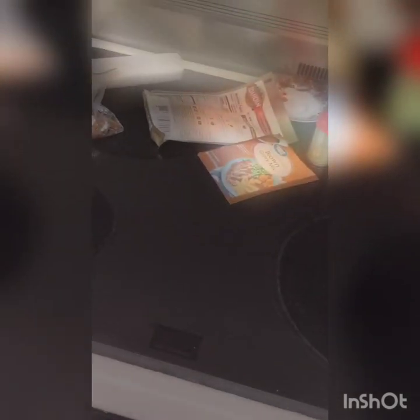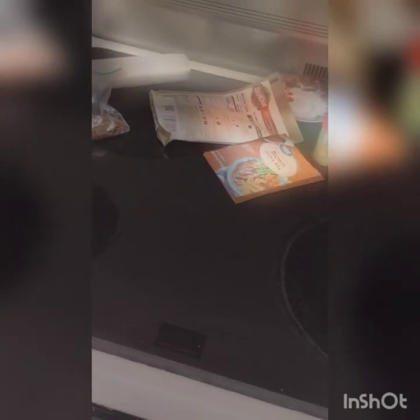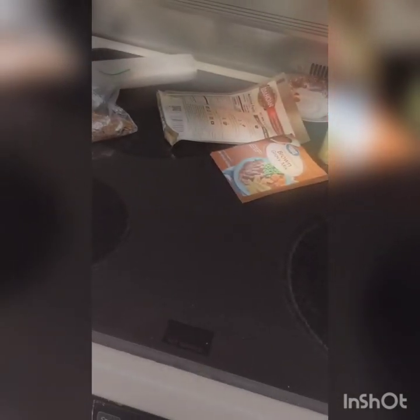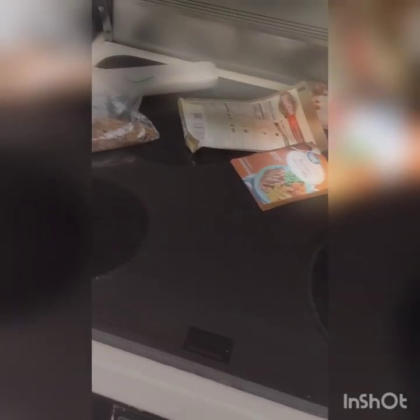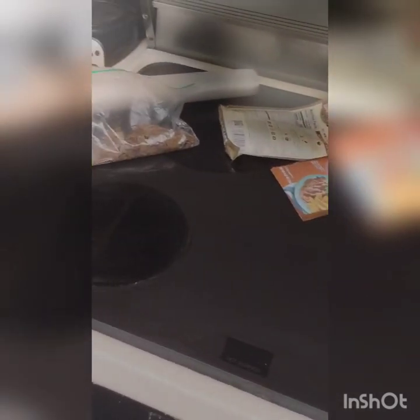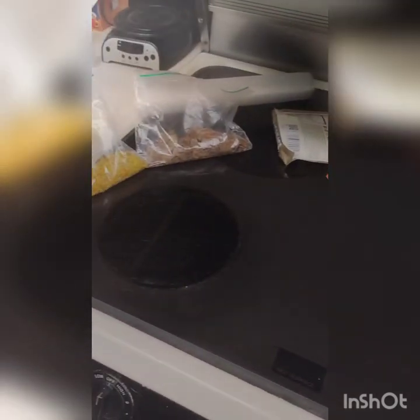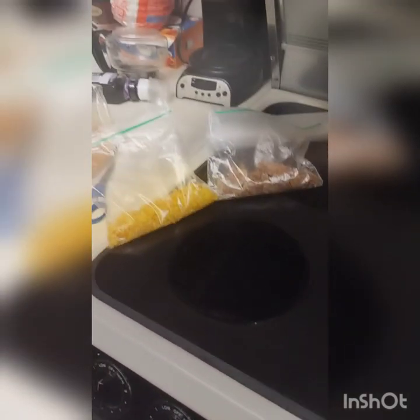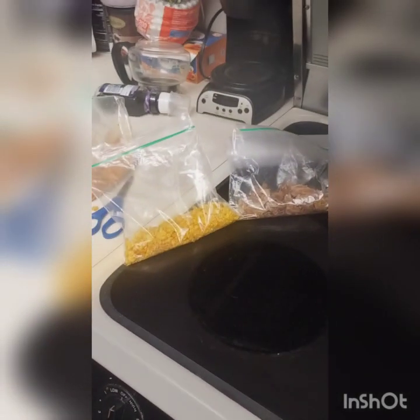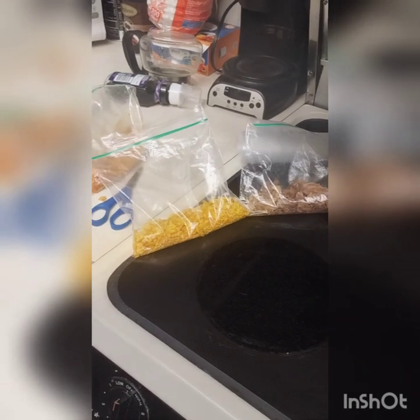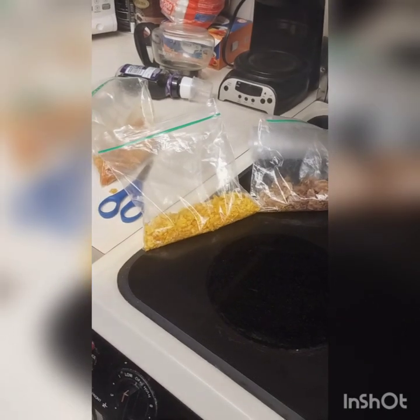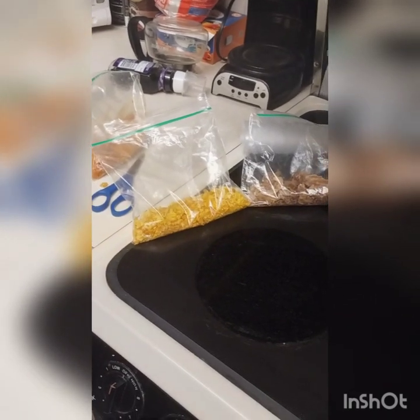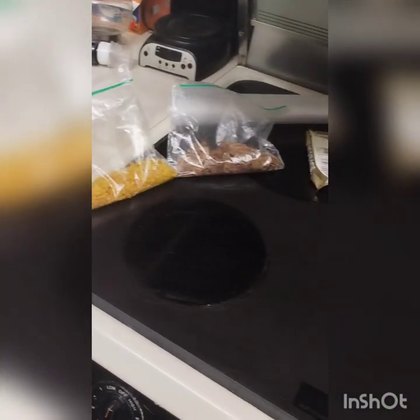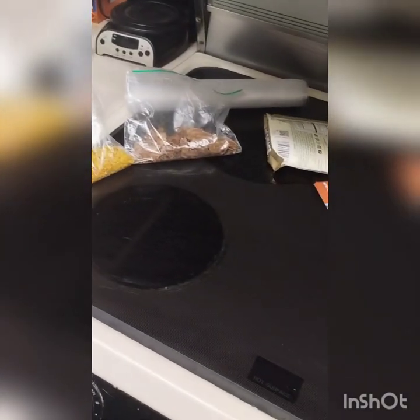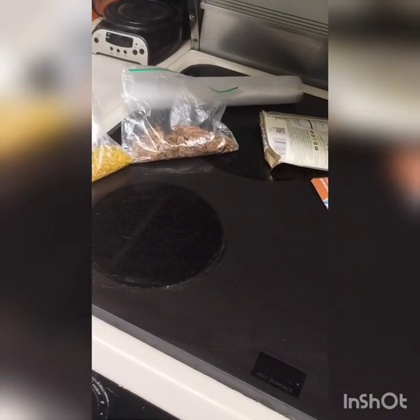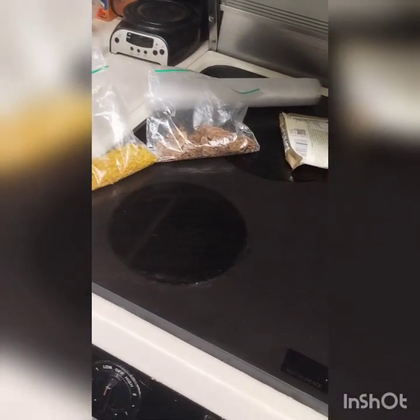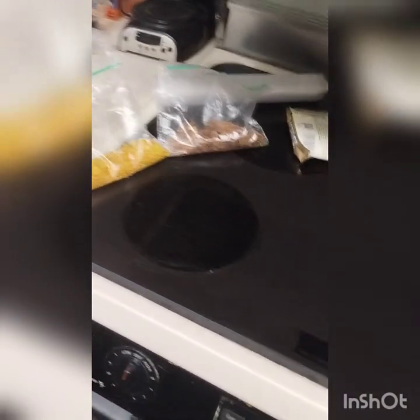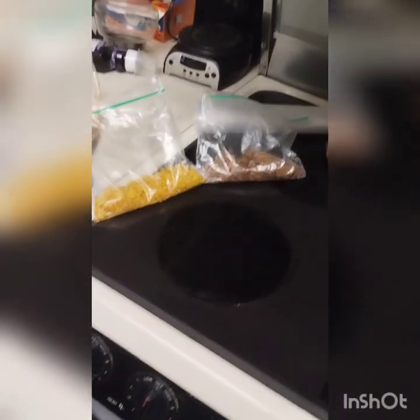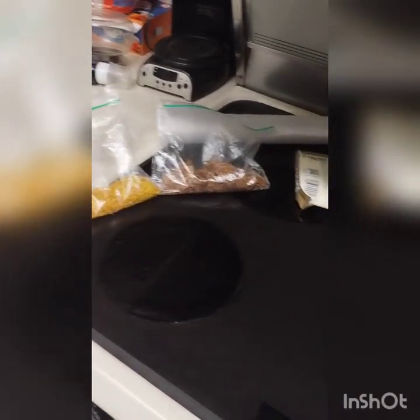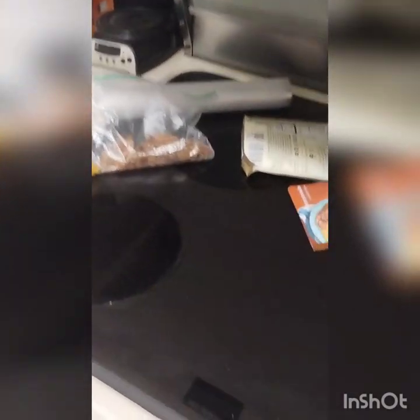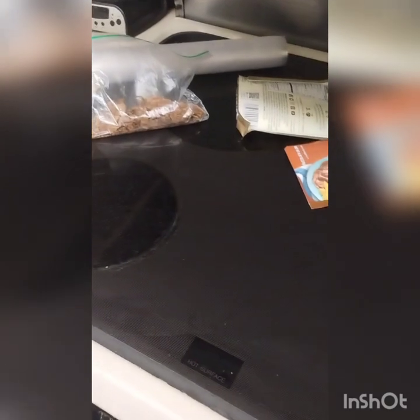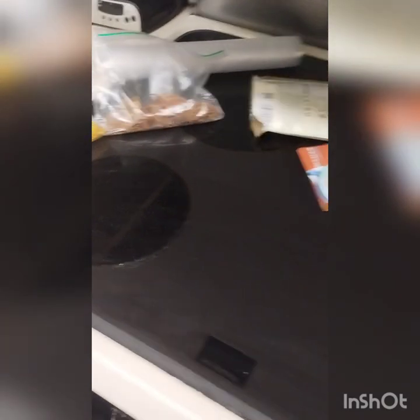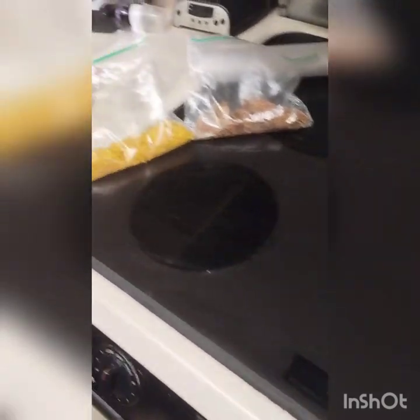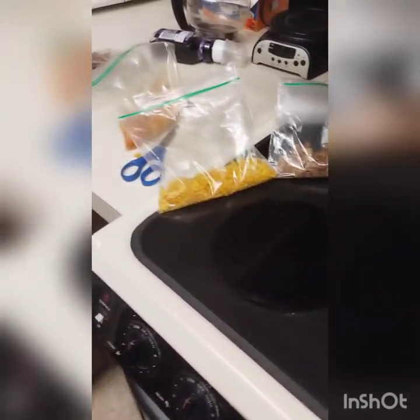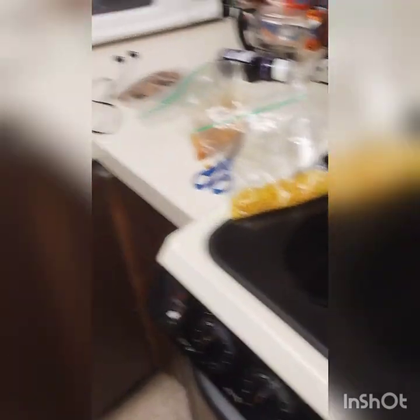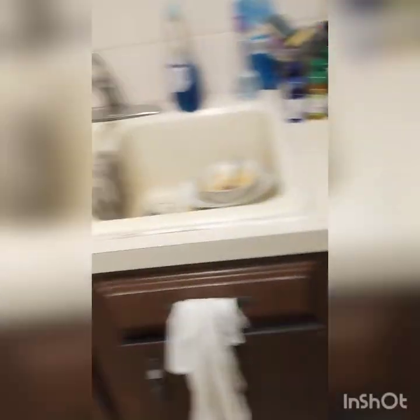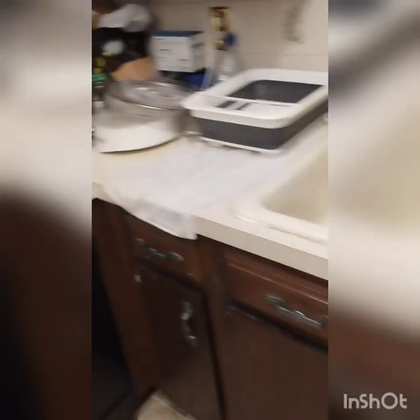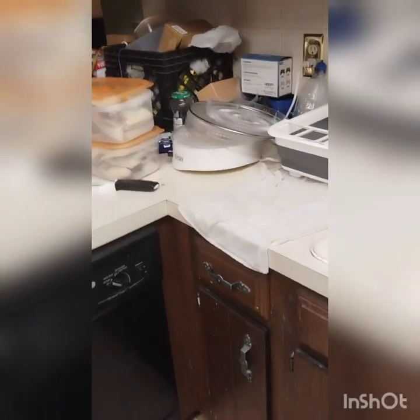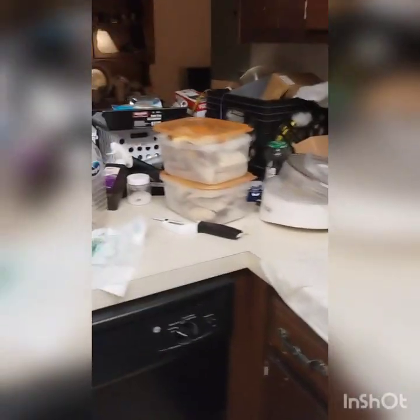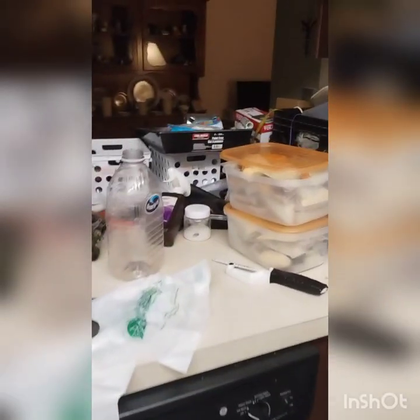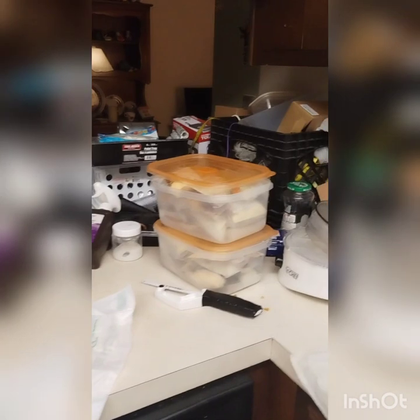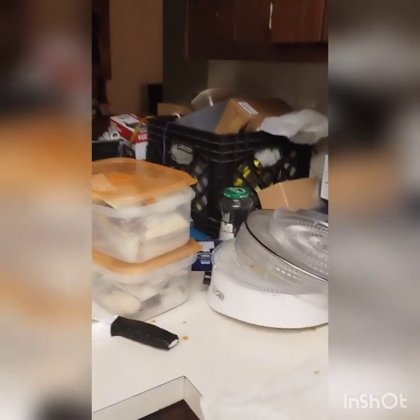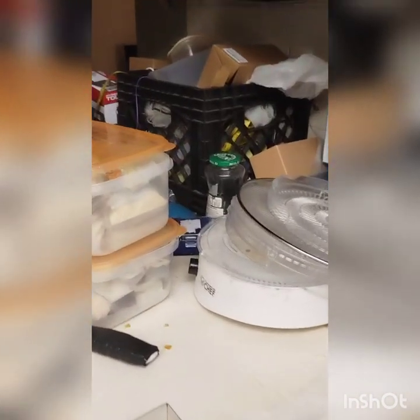Today we're going to make a beef stew MRE that will last up to a year when it's done. It'll be very easy to make — just add hot water and it'll make a delicious beef stew.